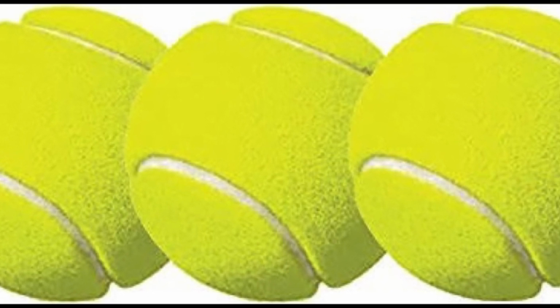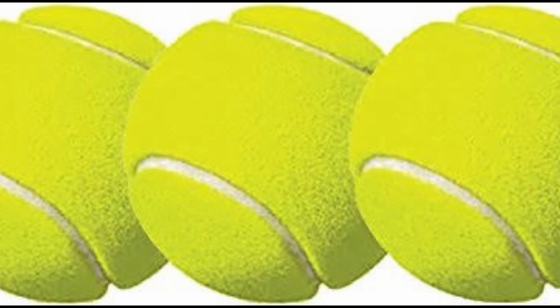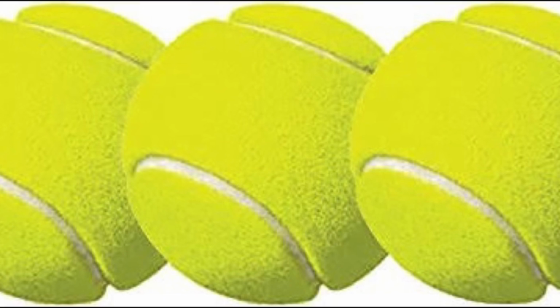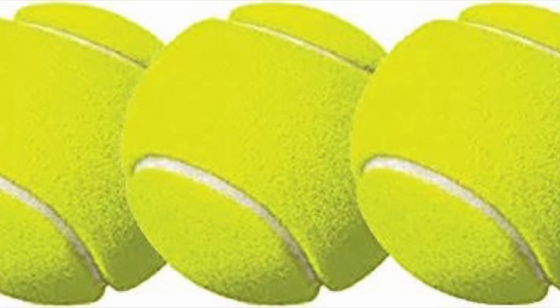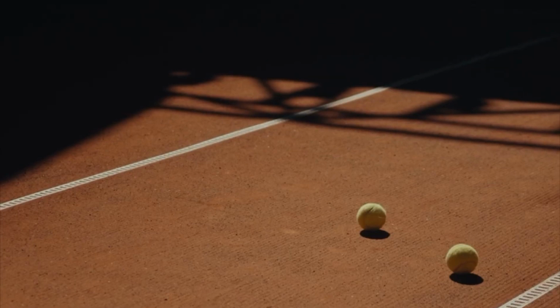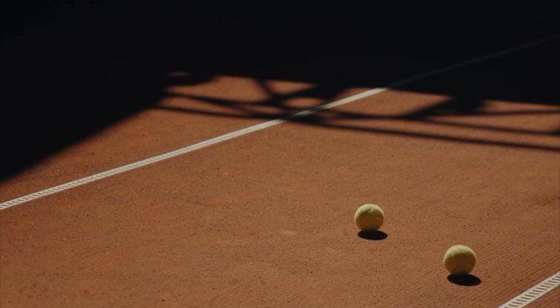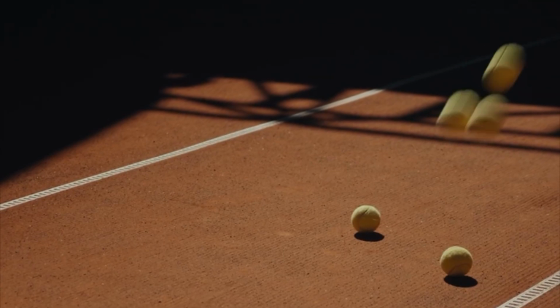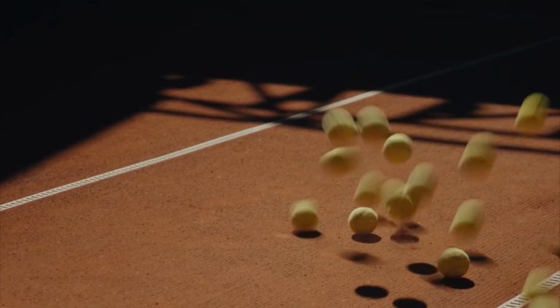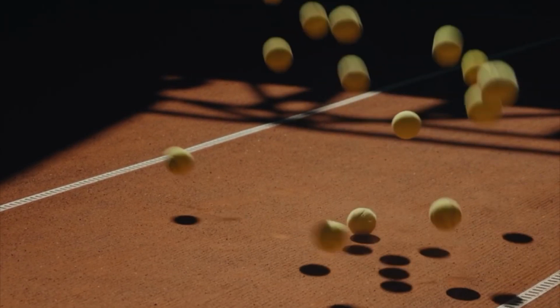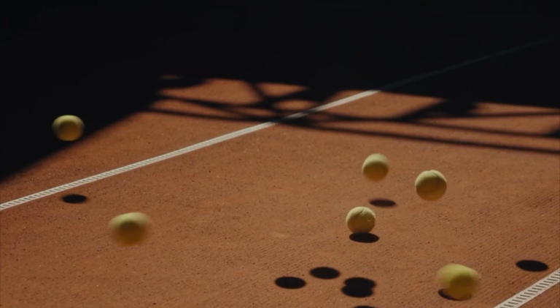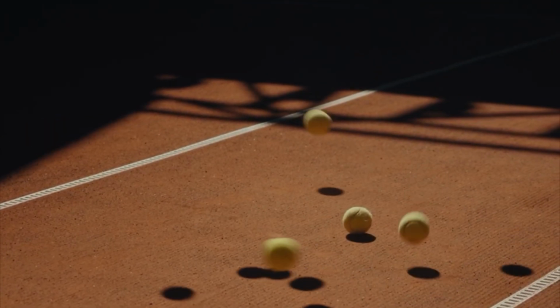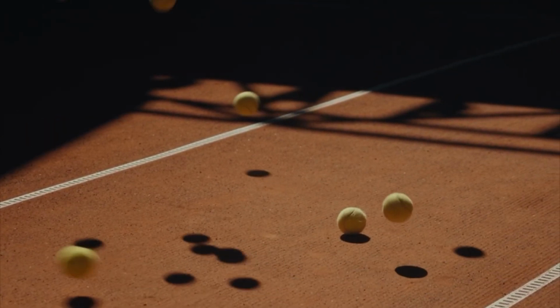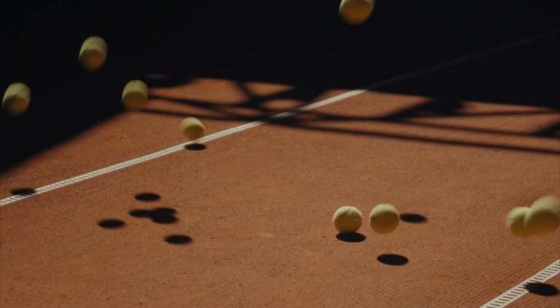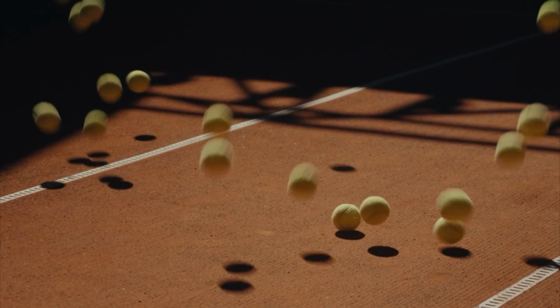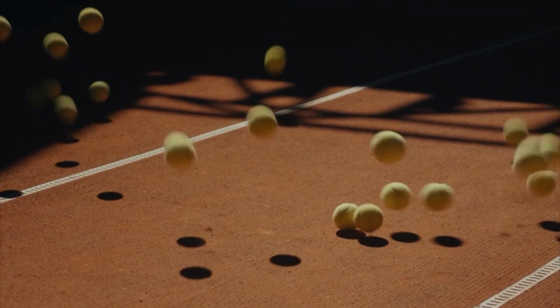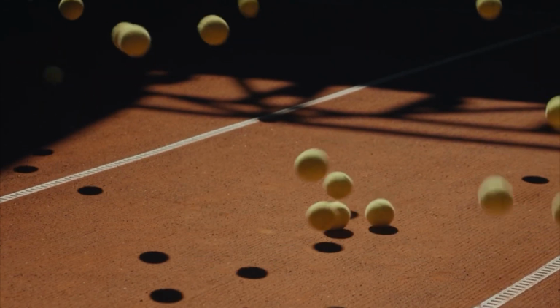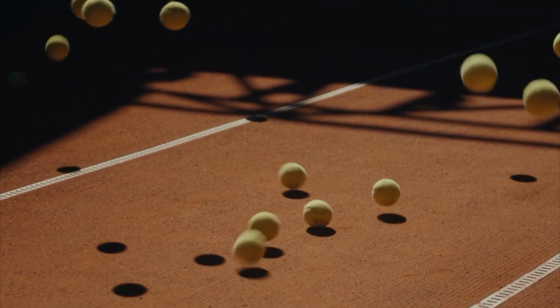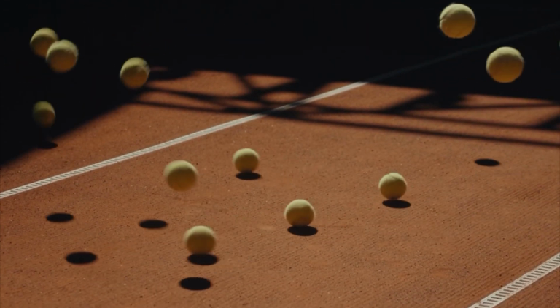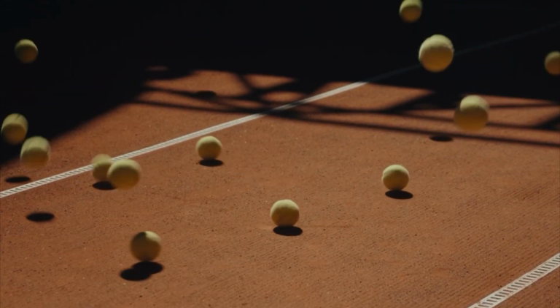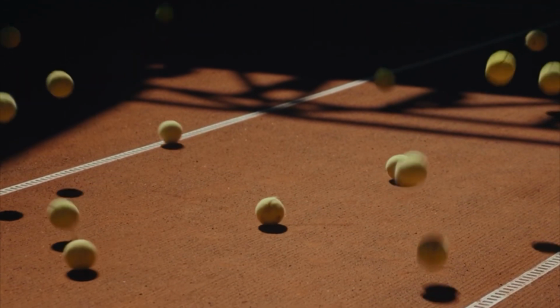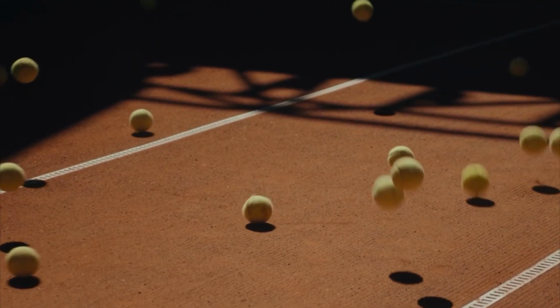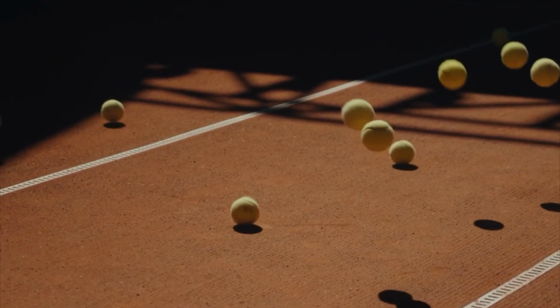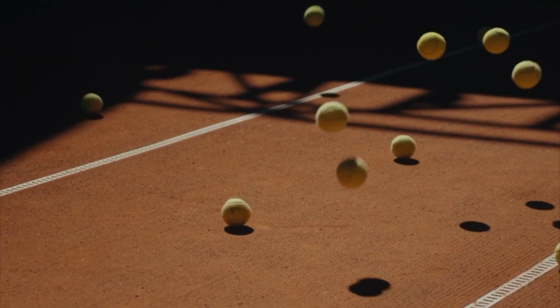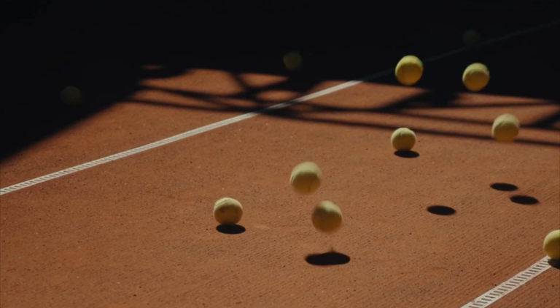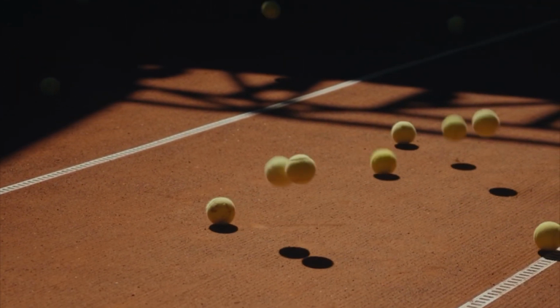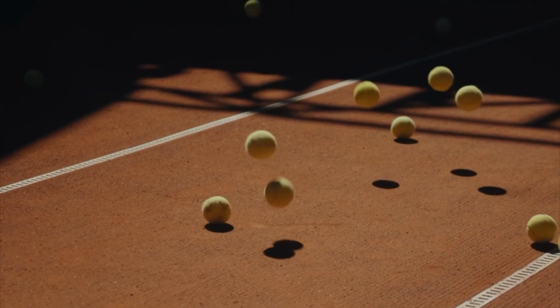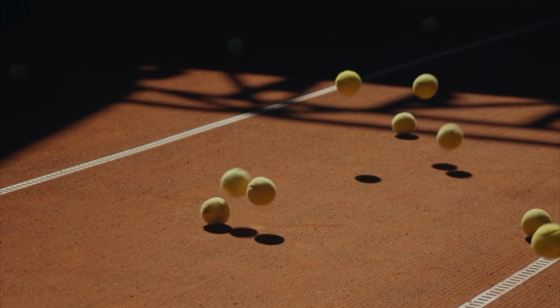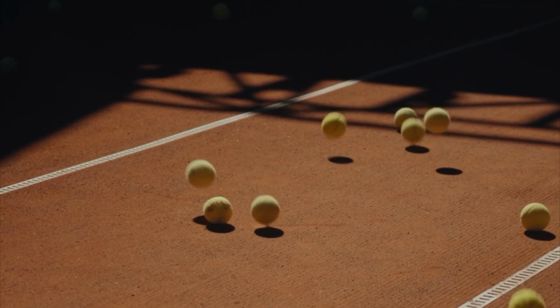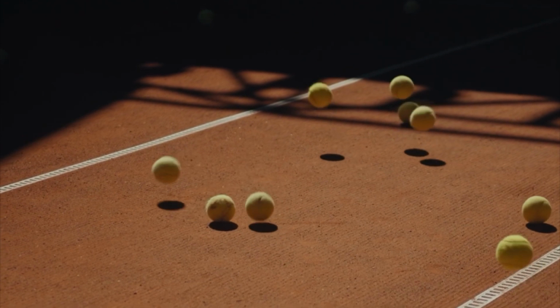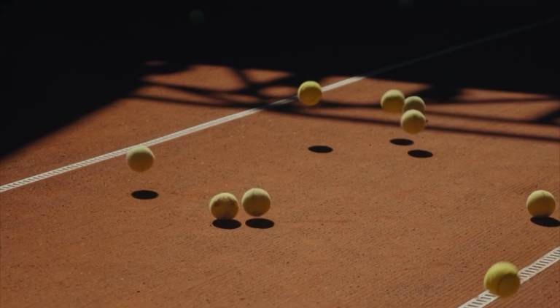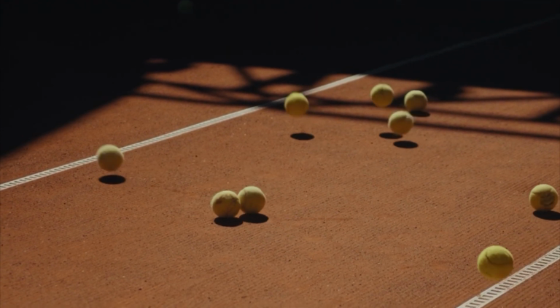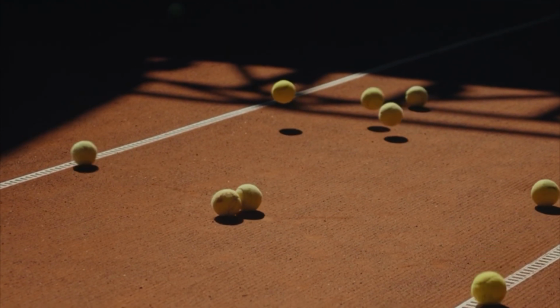Size: A standard tennis ball has a diameter of approximately 6.7 to 6.9 centimeters, or 2.6 to 2.7 inches.